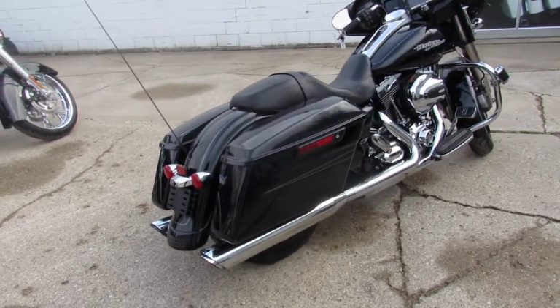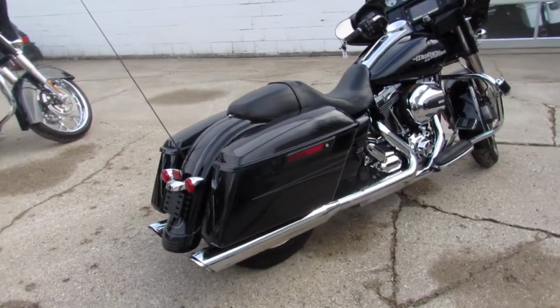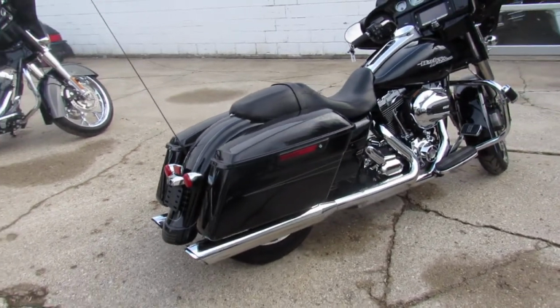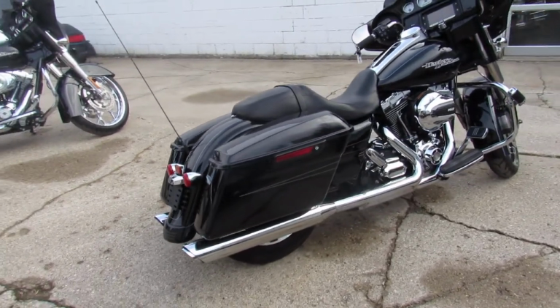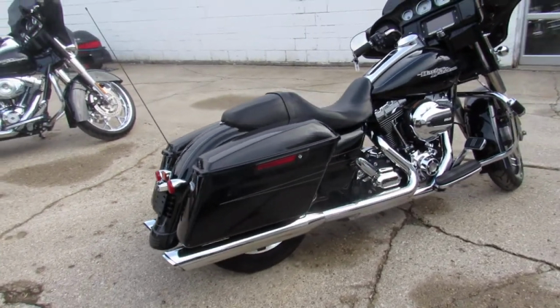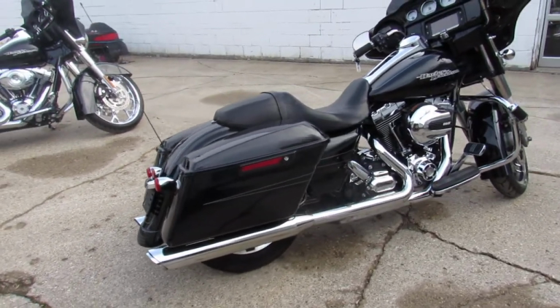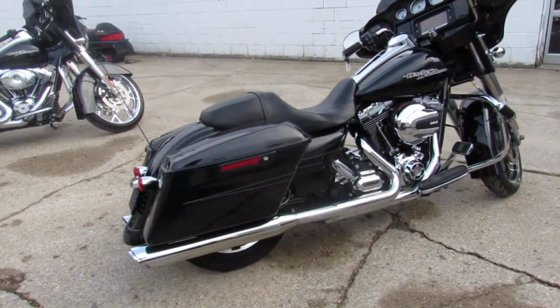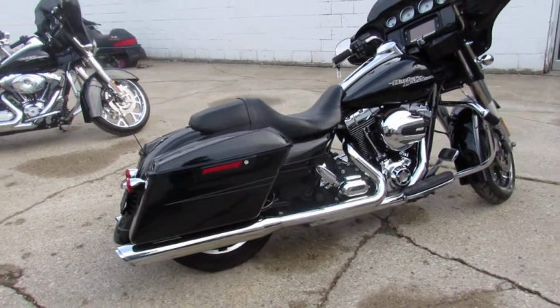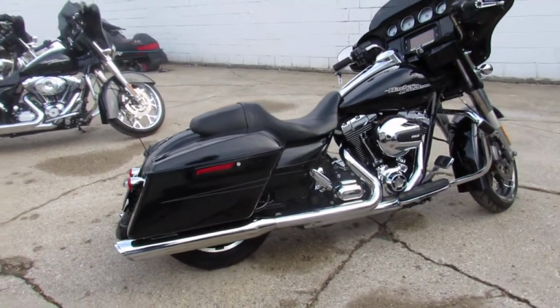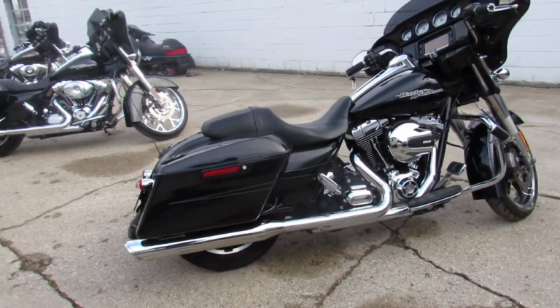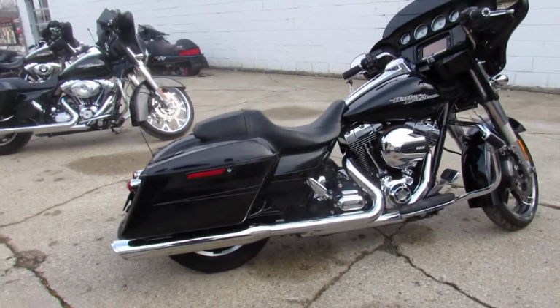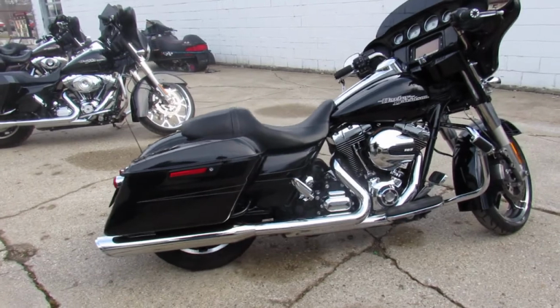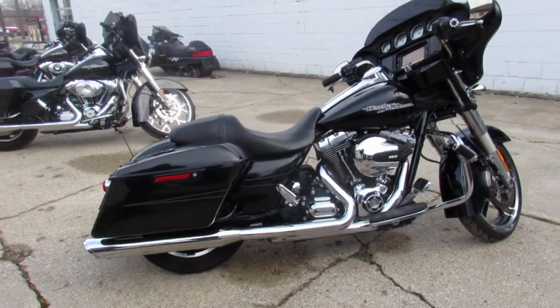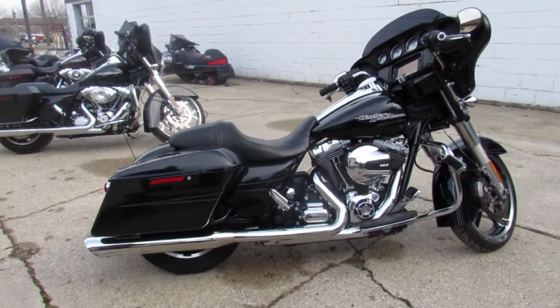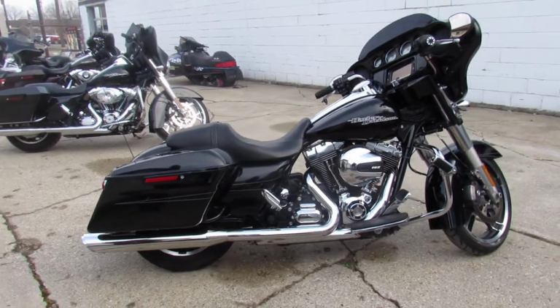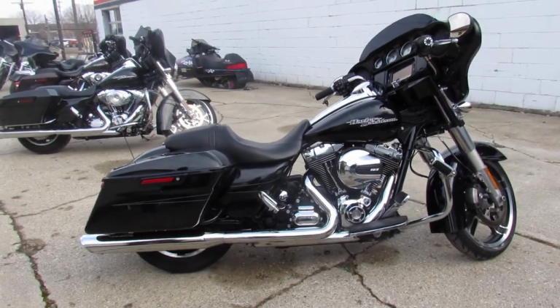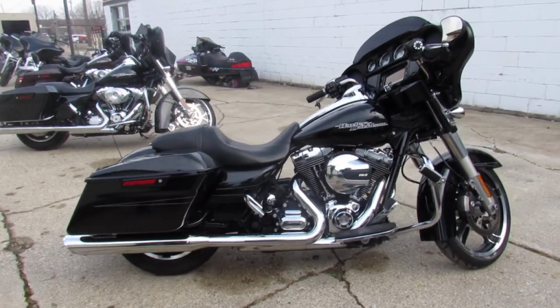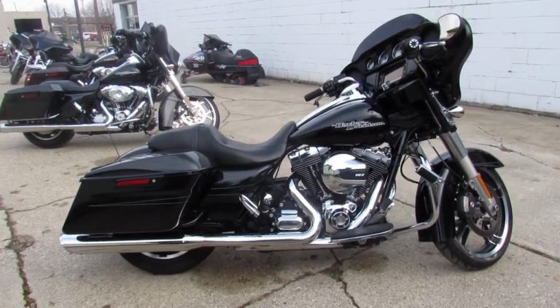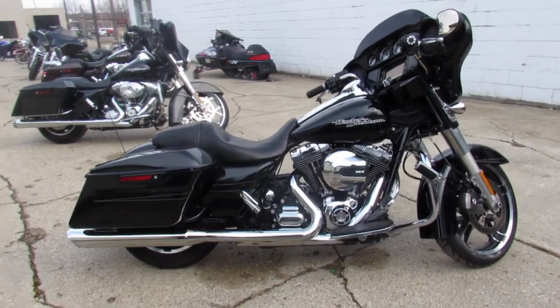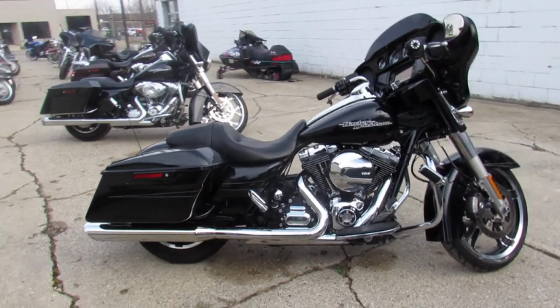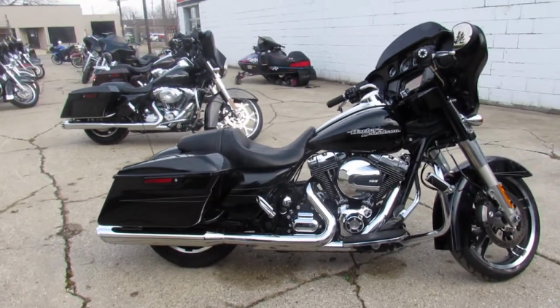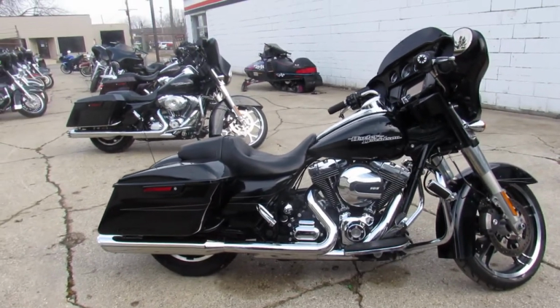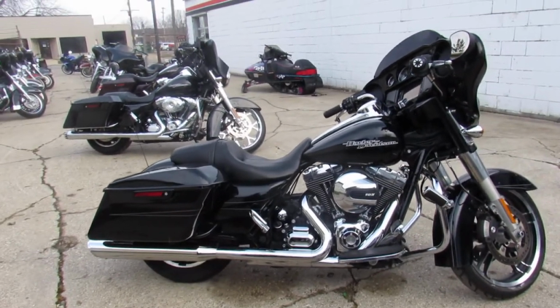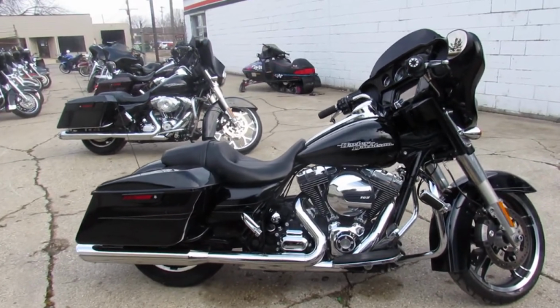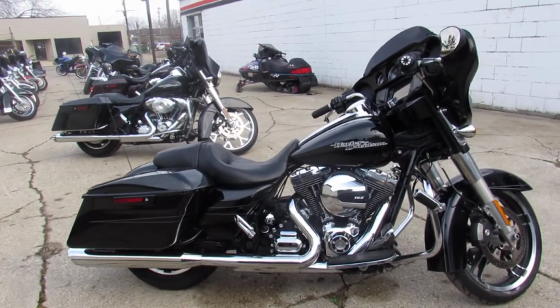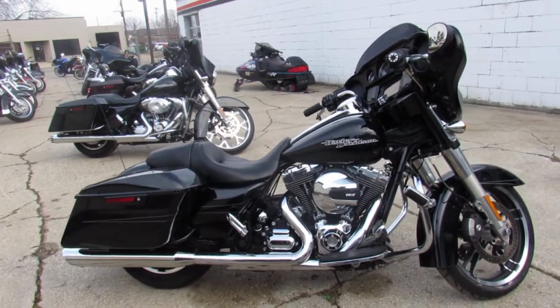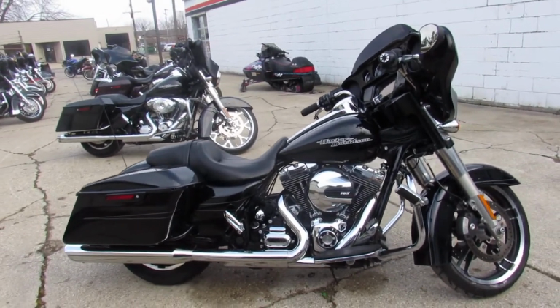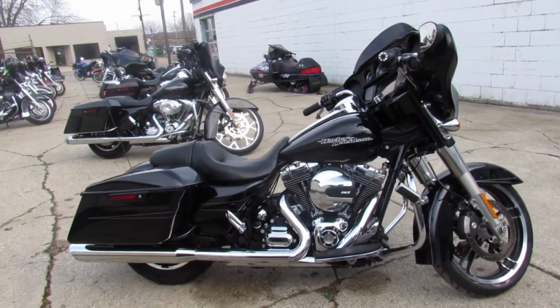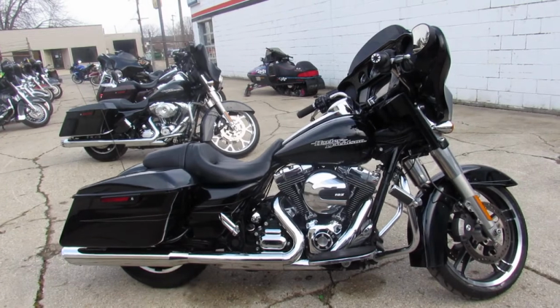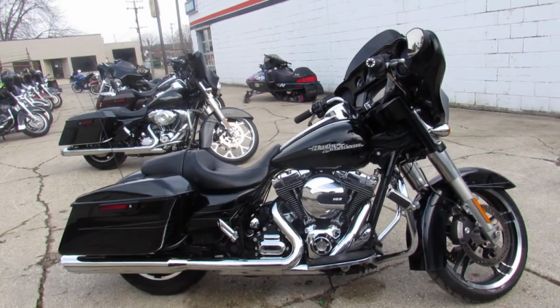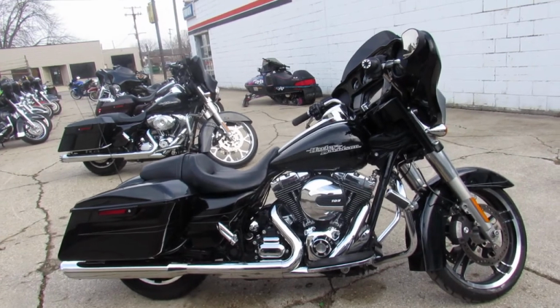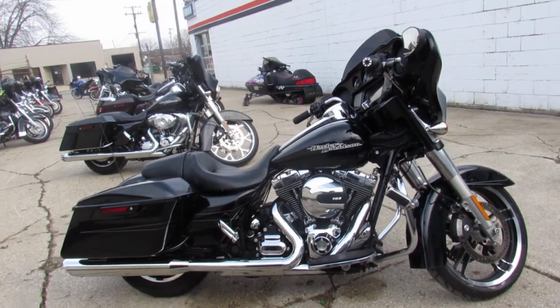We've got guaranteed financing, leasing programs, layaway programs, and those trade-ins are always welcome. So give us a call, 810-648-9500.